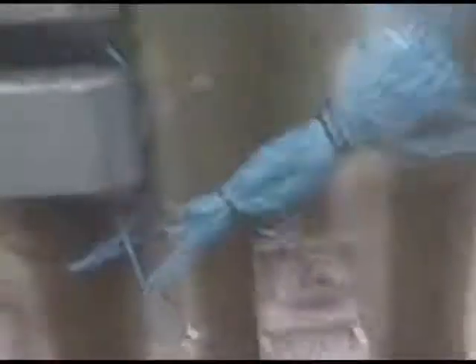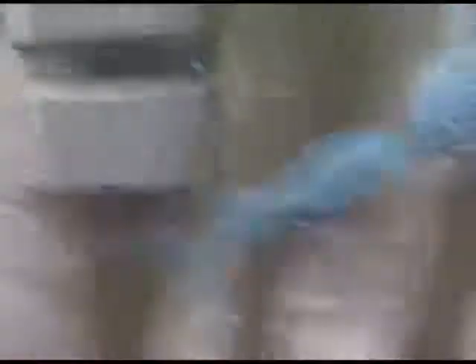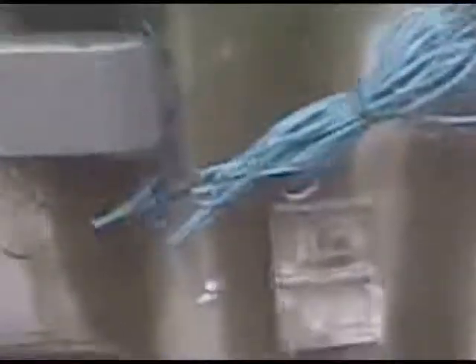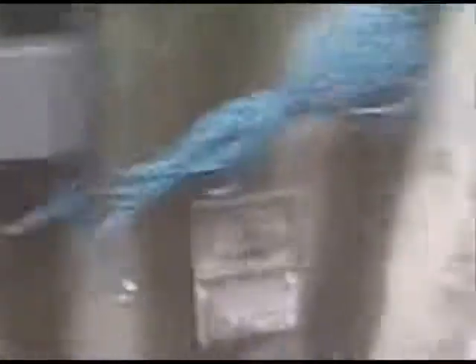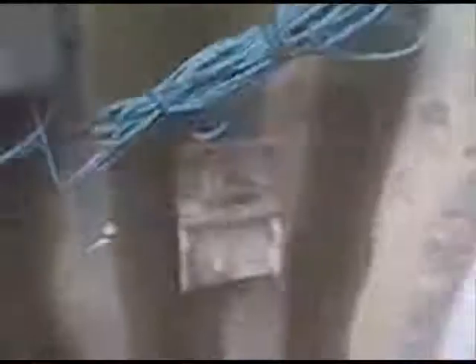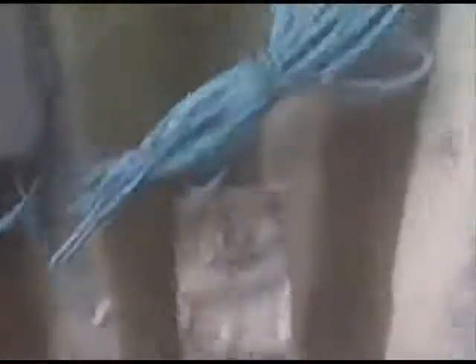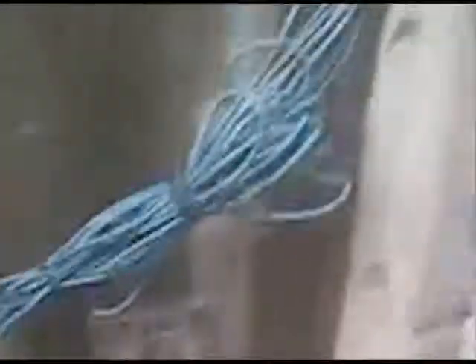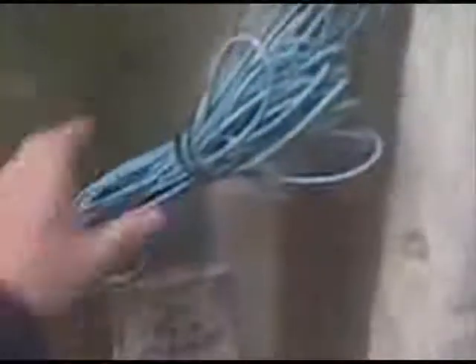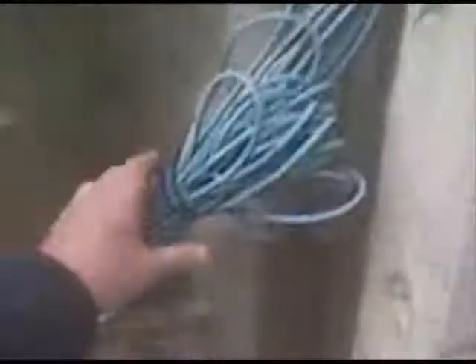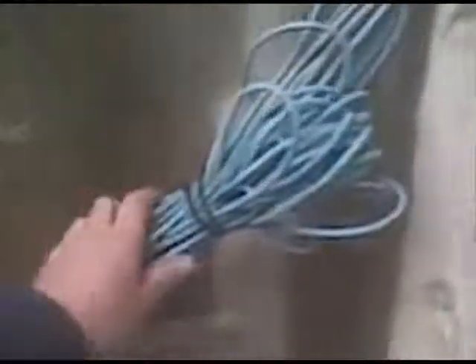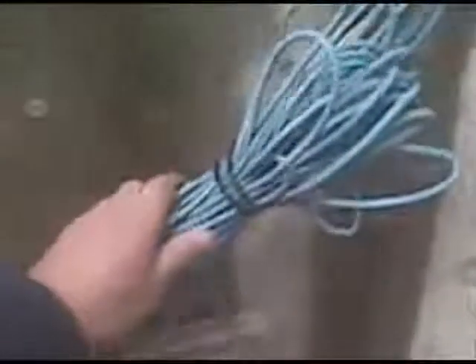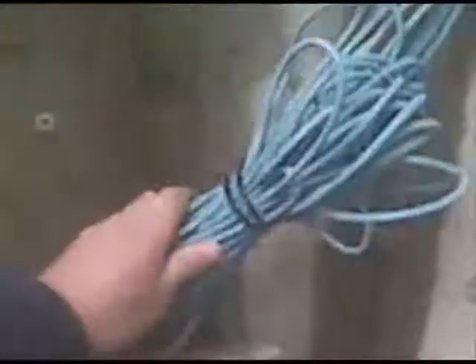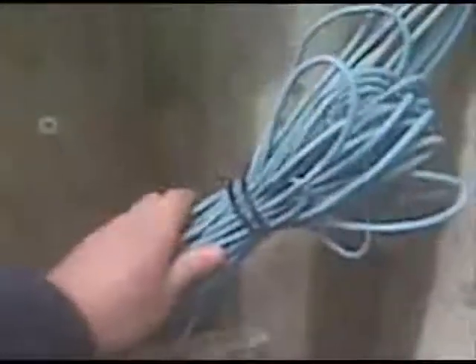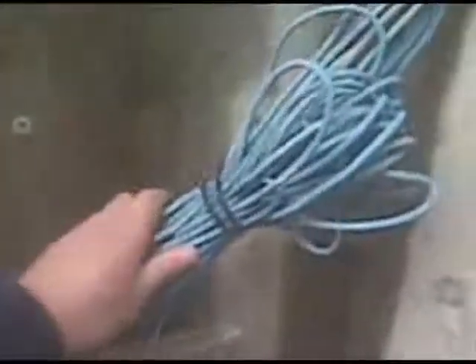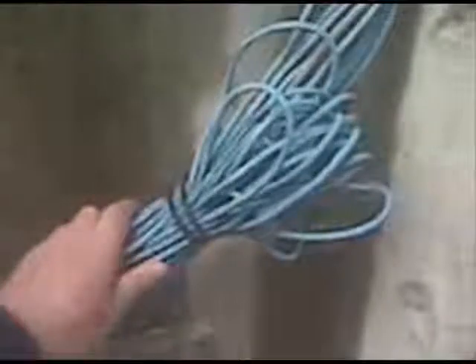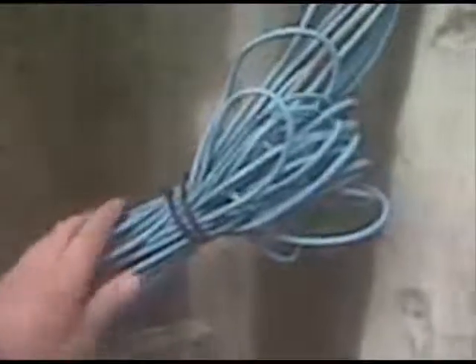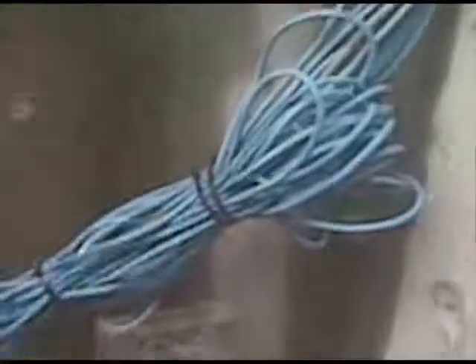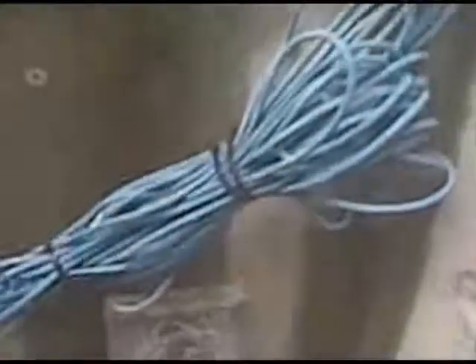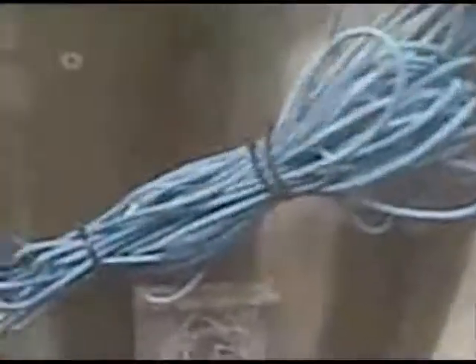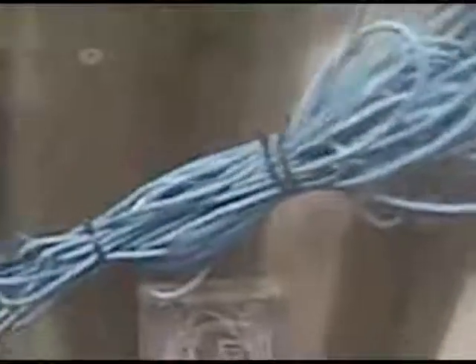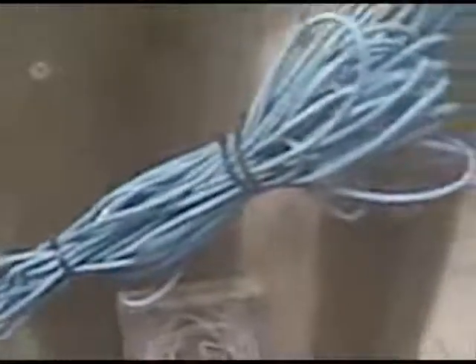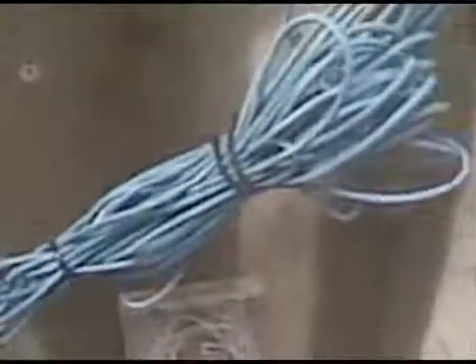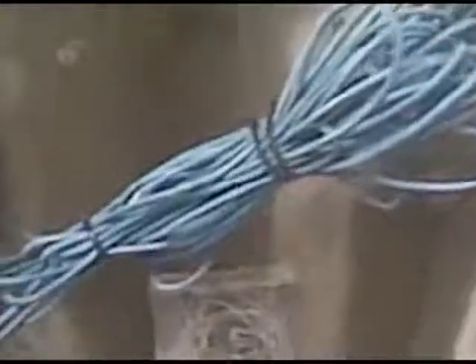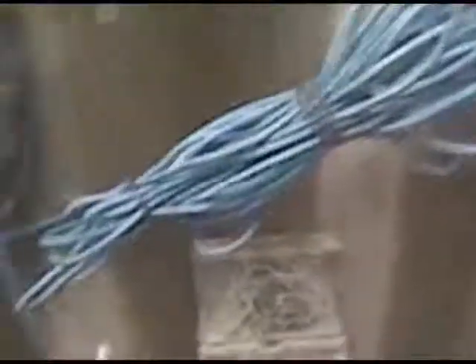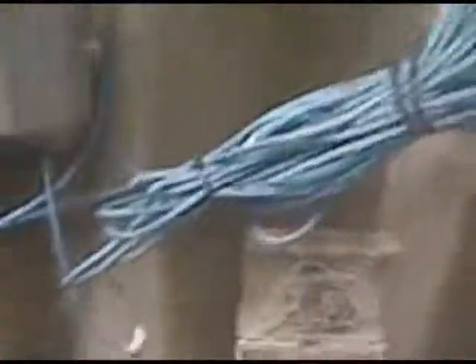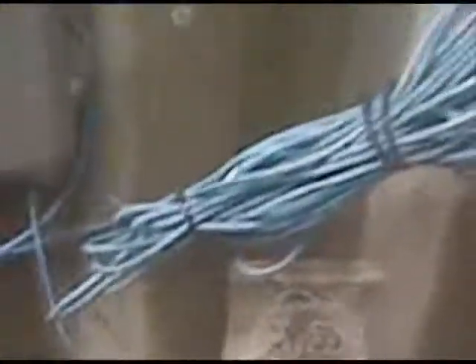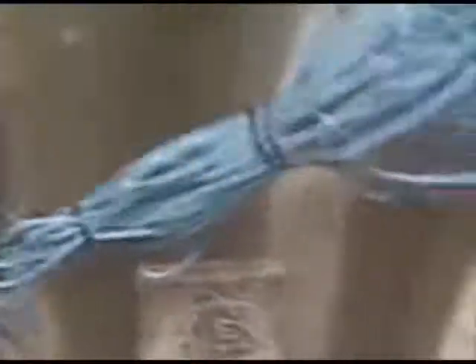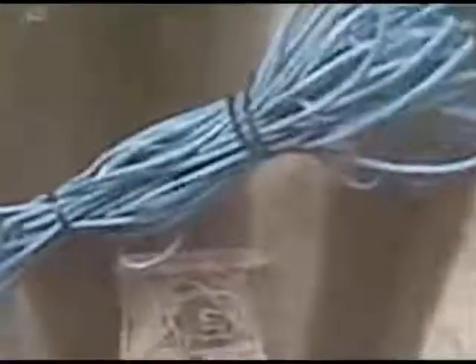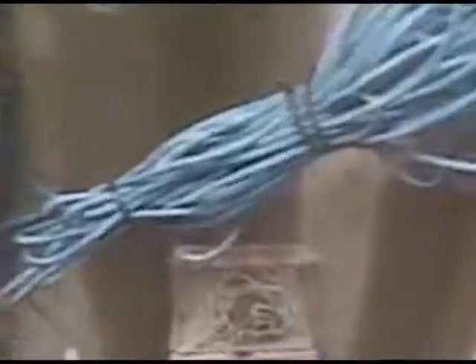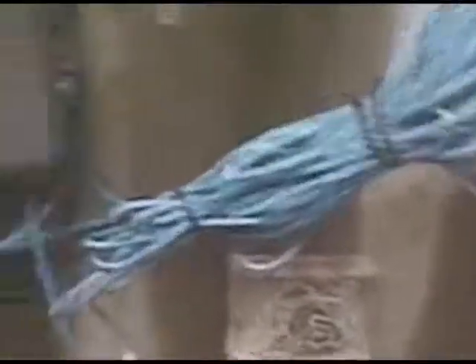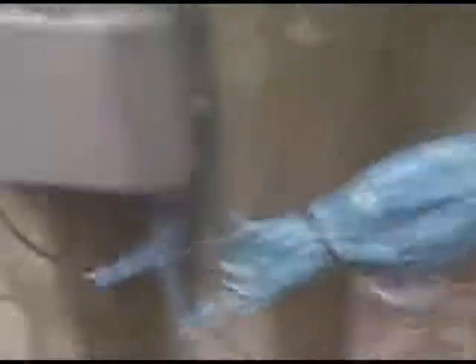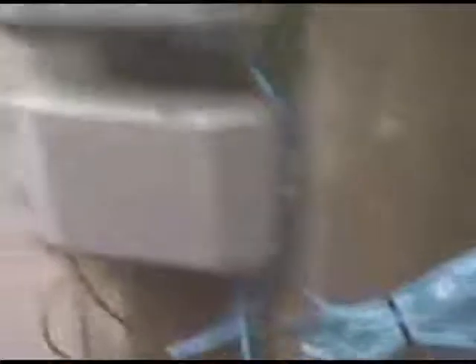This is how I found this. This is the contractors who pre-wired the house inside wire. They left plenty of slack, no big deal.